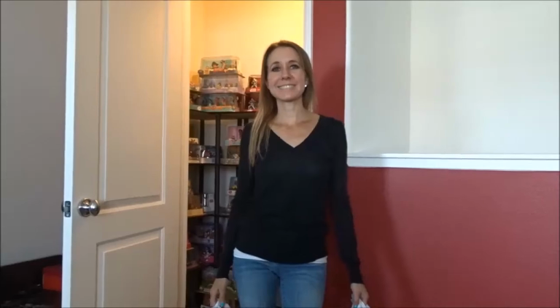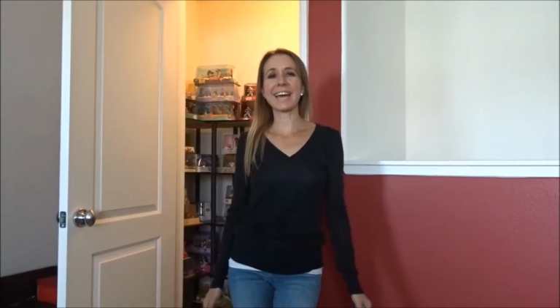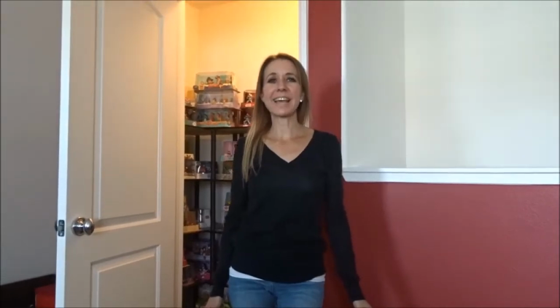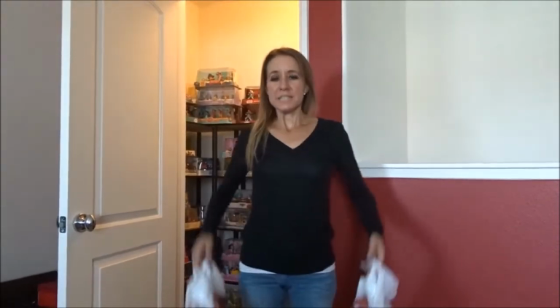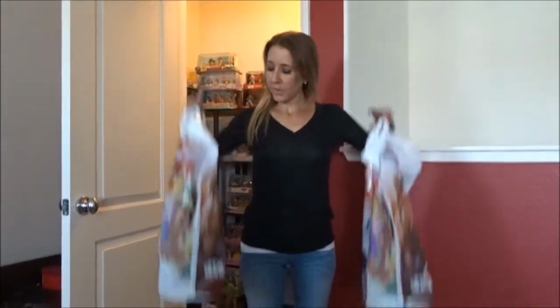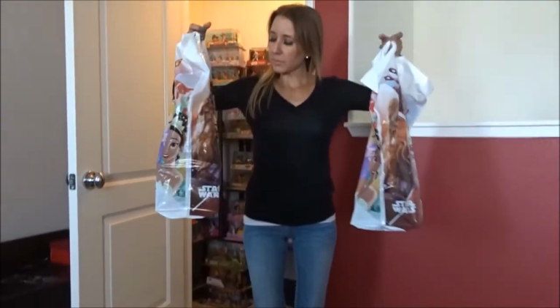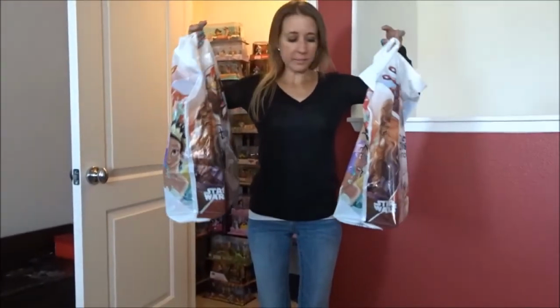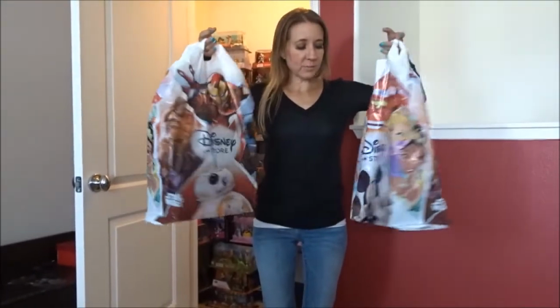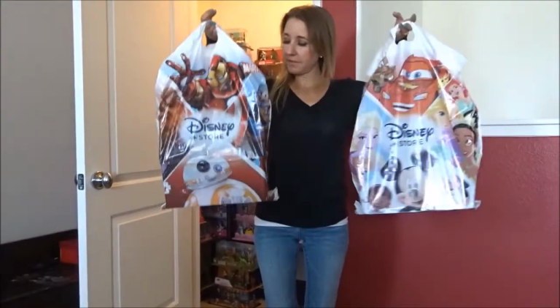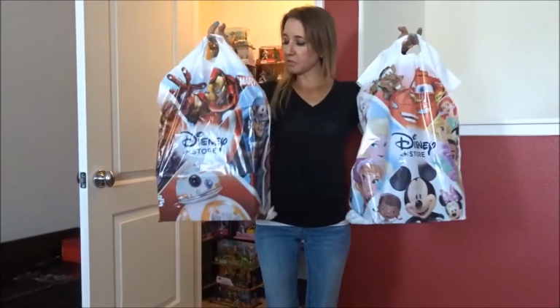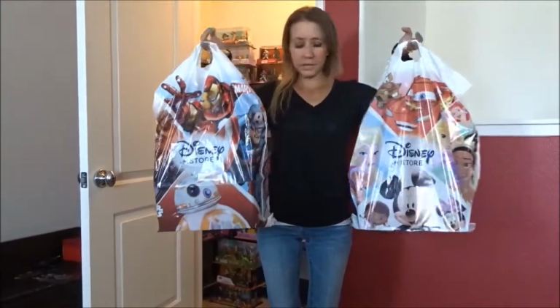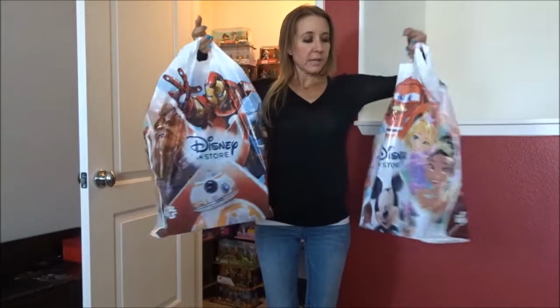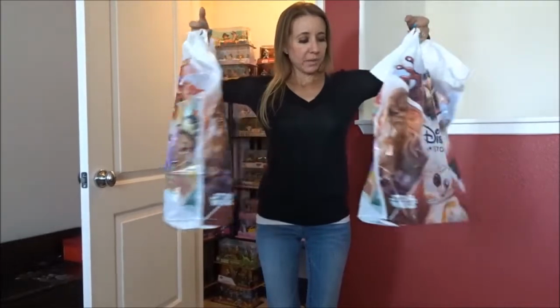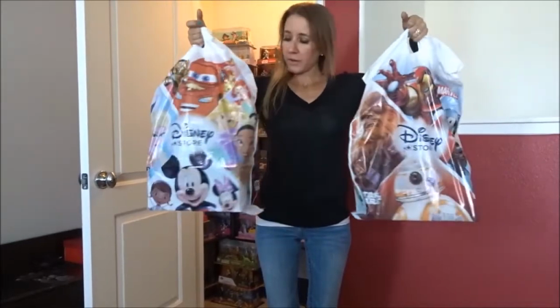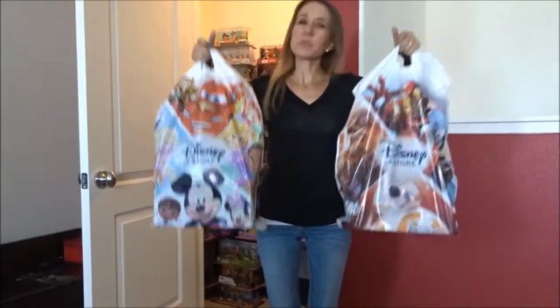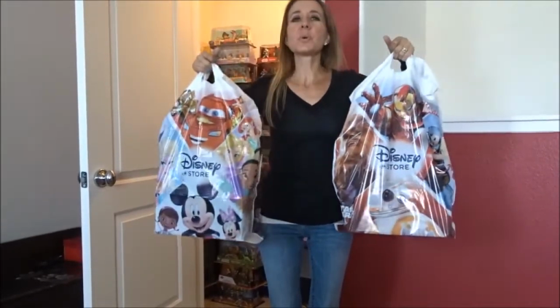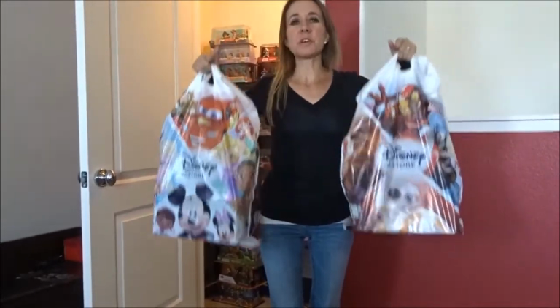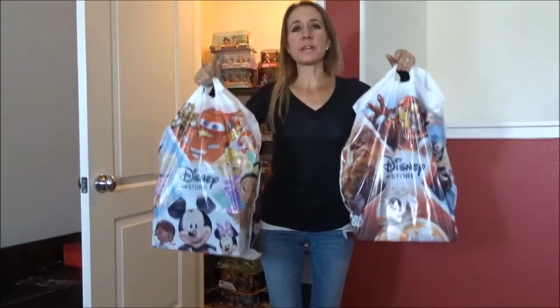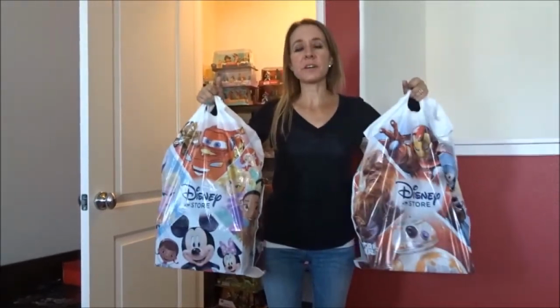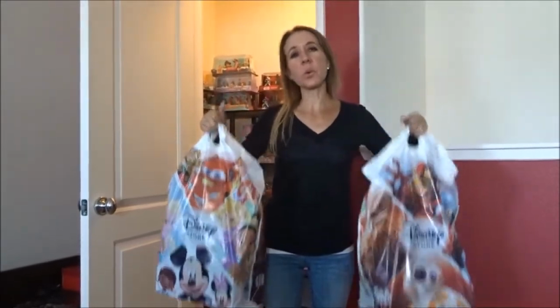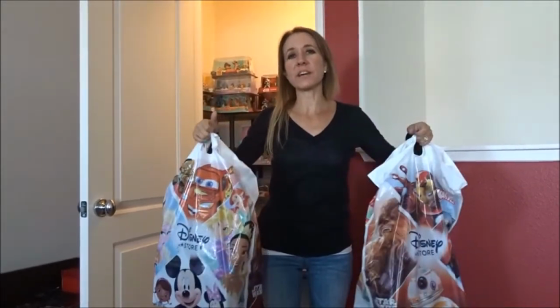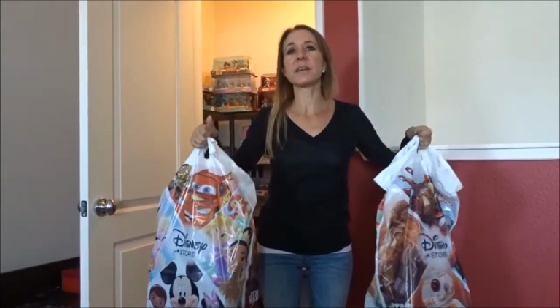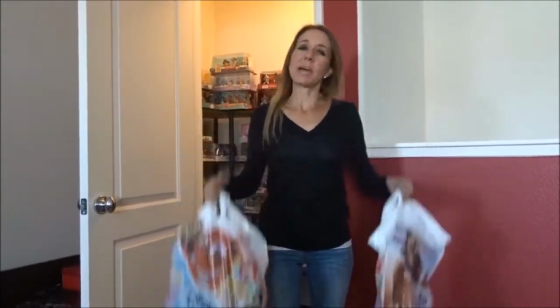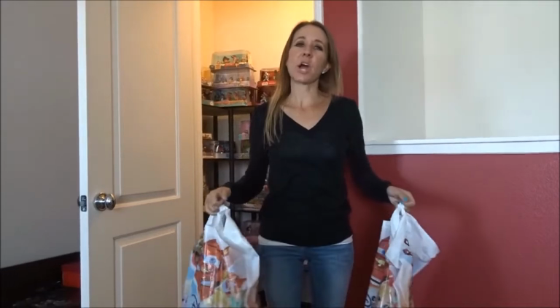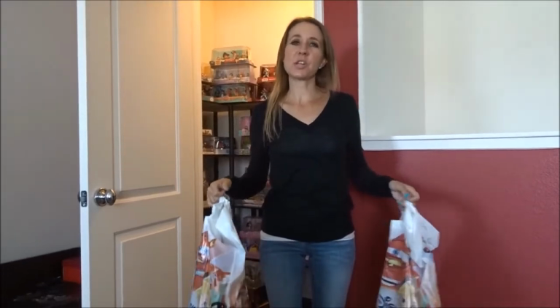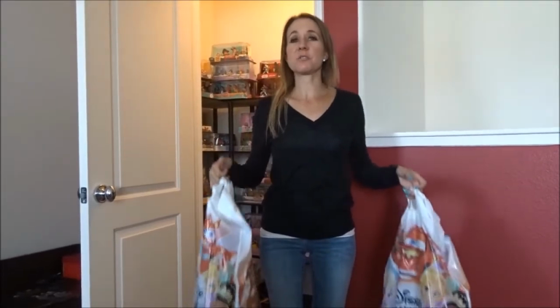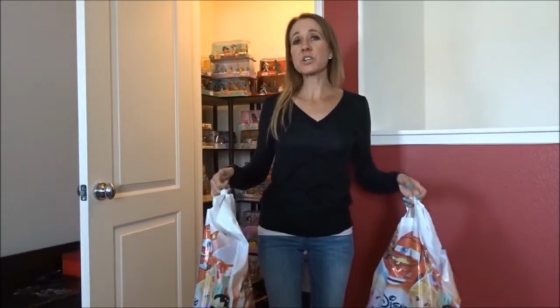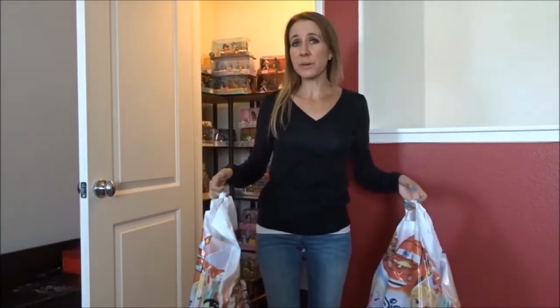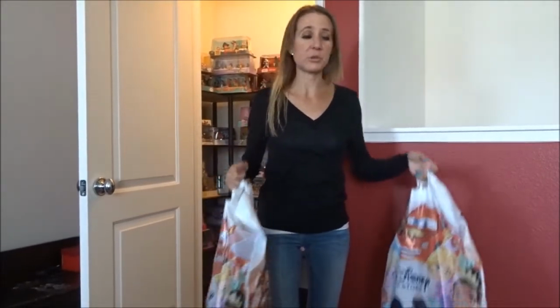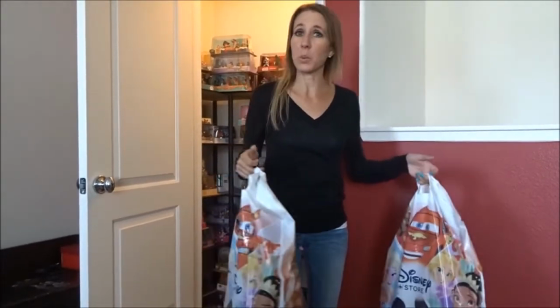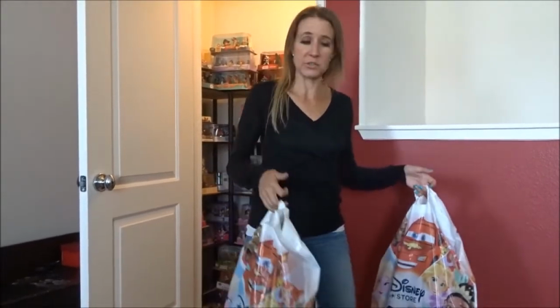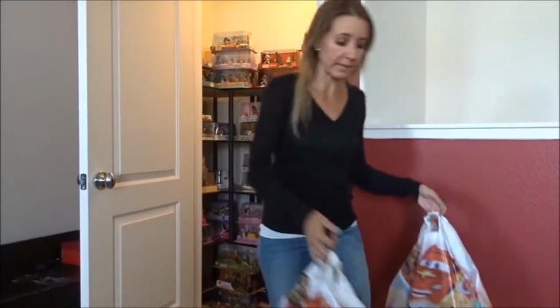Hi guys! So the last couple of times we have been to the Disney store, Bill found some new figurines for his little toy collection. But we haven't had an opportunity to do a video to show them to you, so we're going to do that right now.